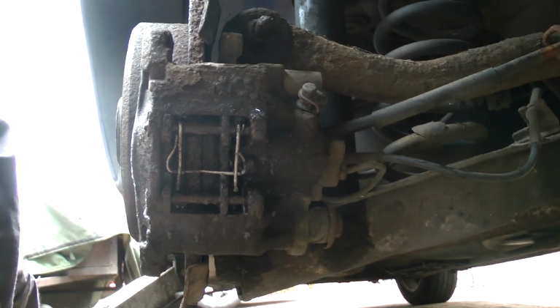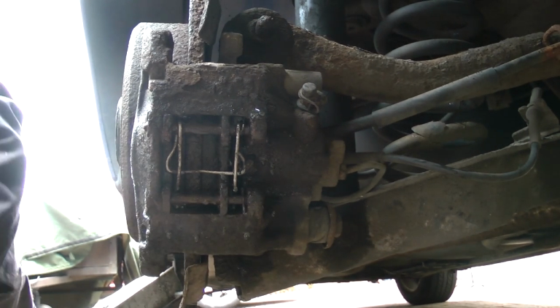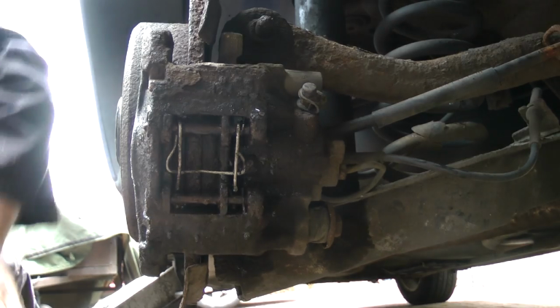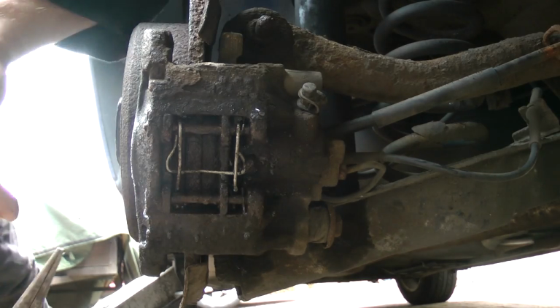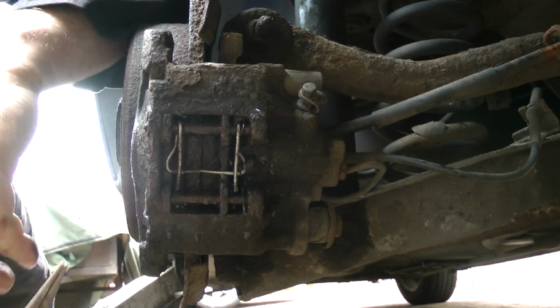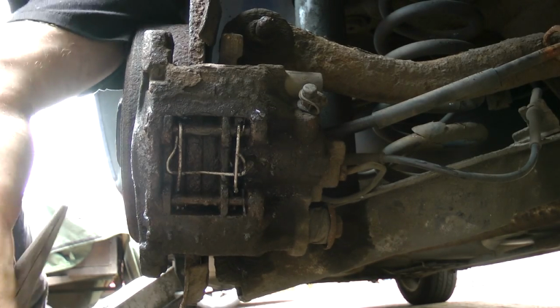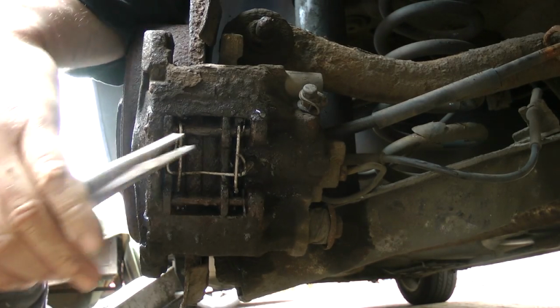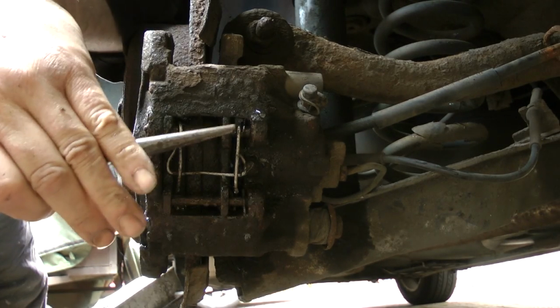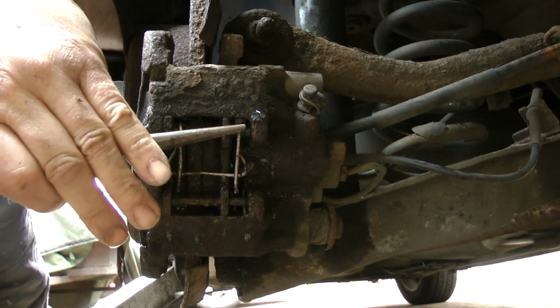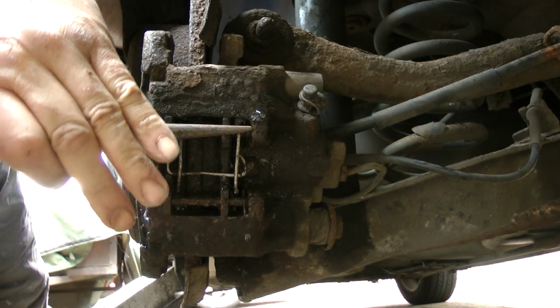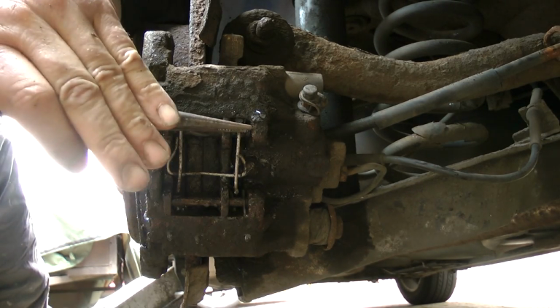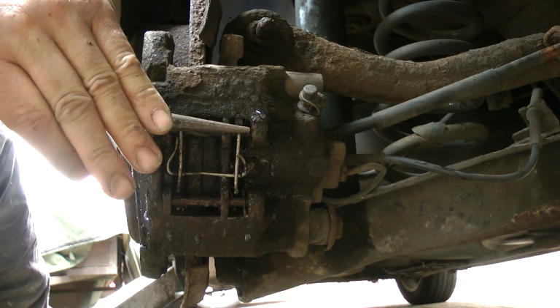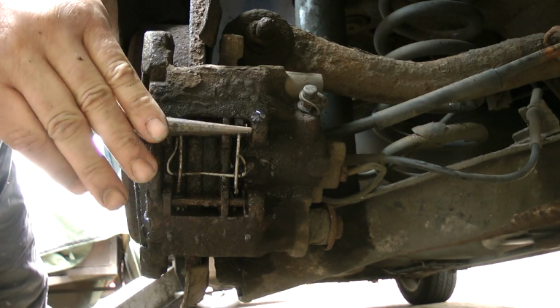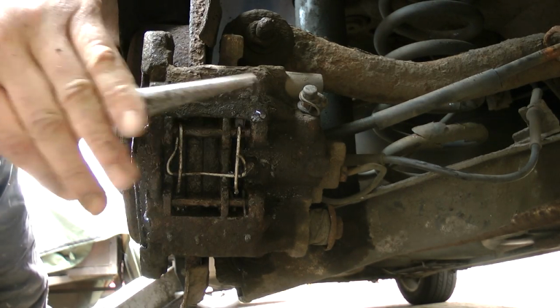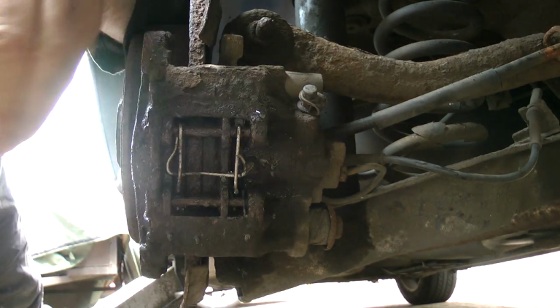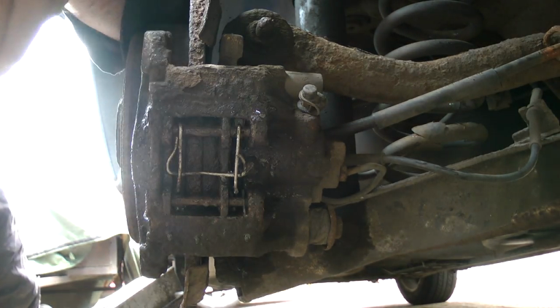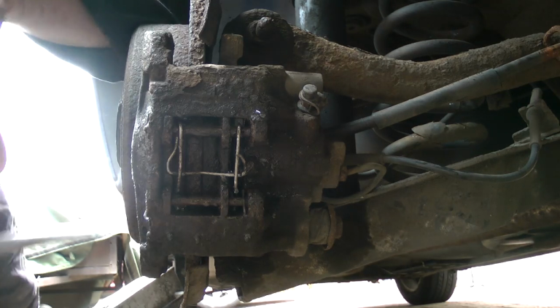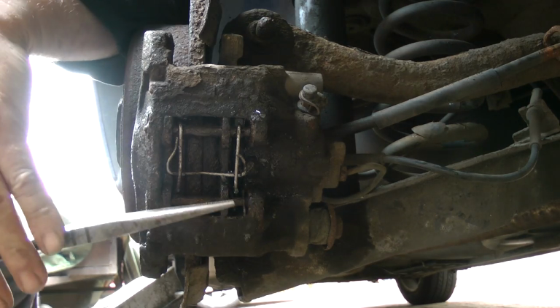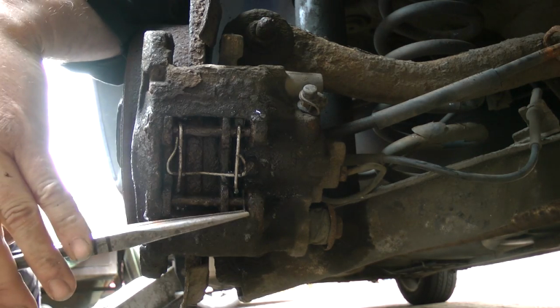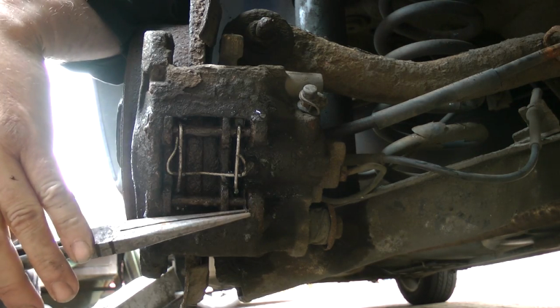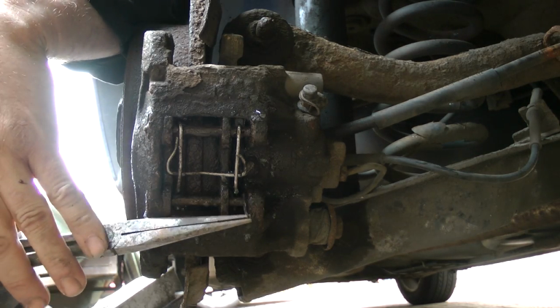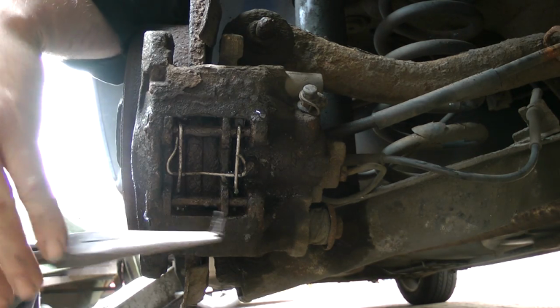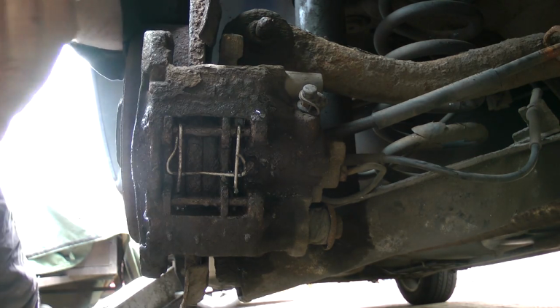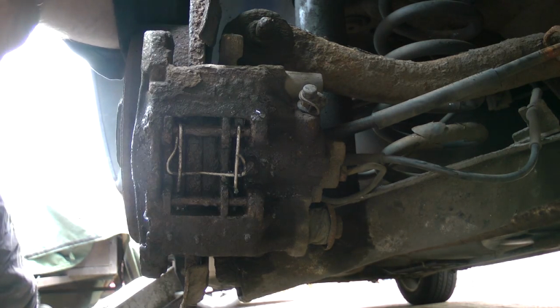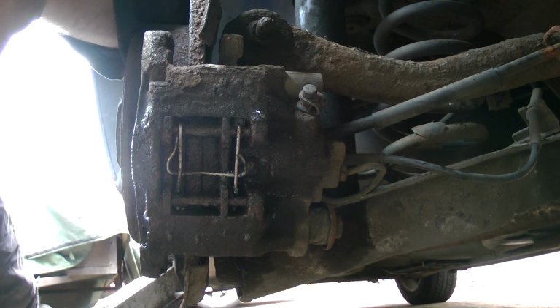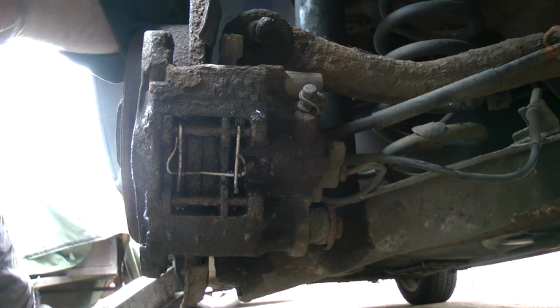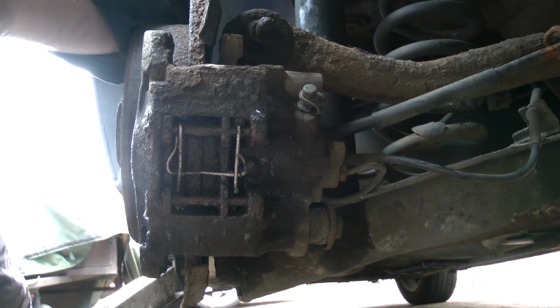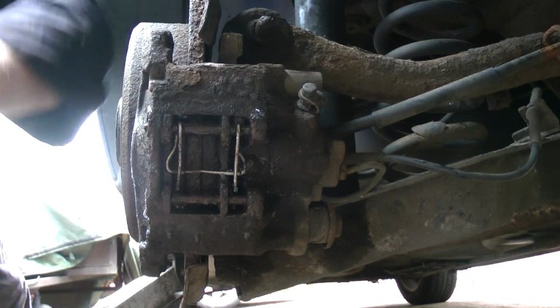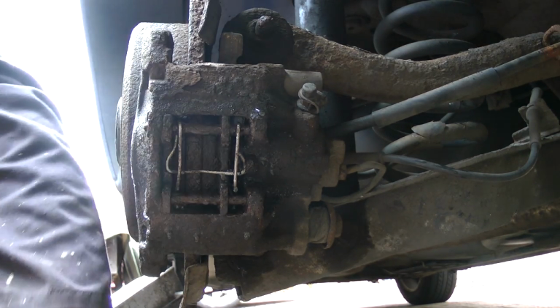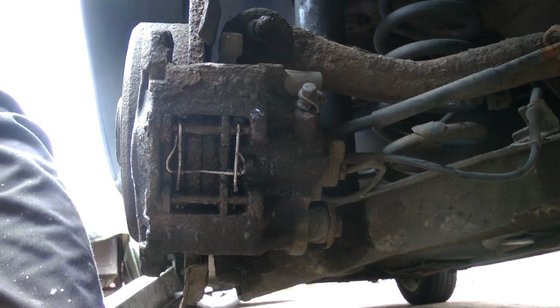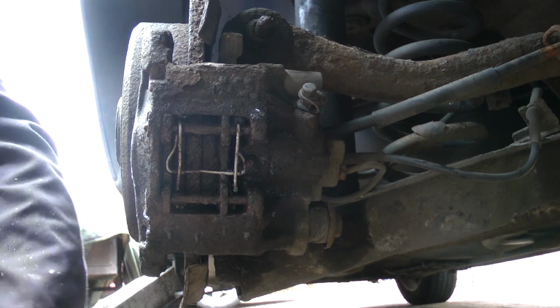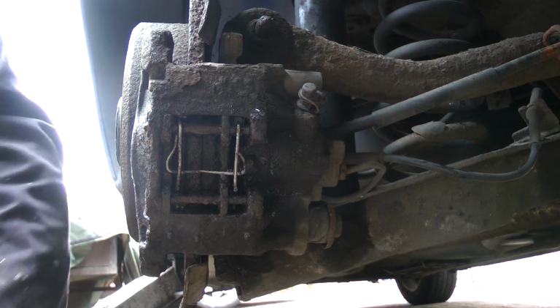I'll just see if I can get the pins out with the pliers. They've actually already taken the pins out before, so that's fine - that's them out.